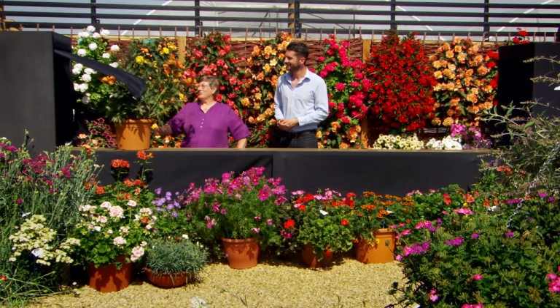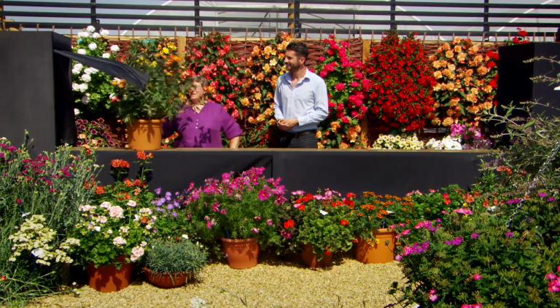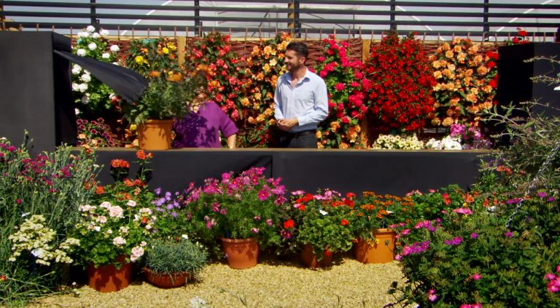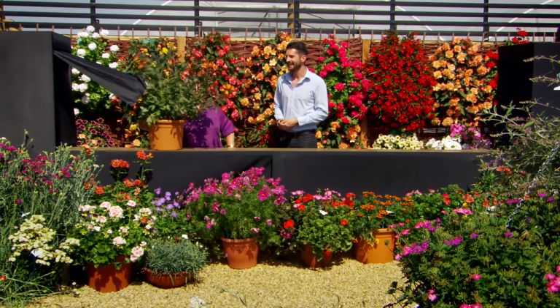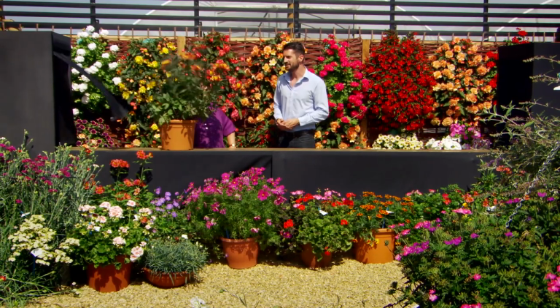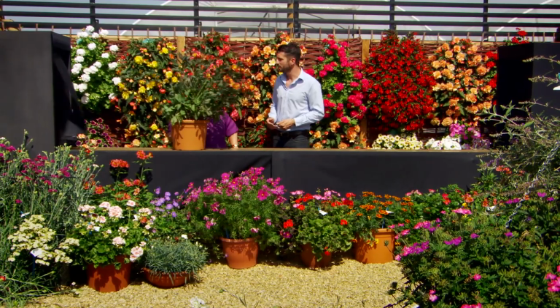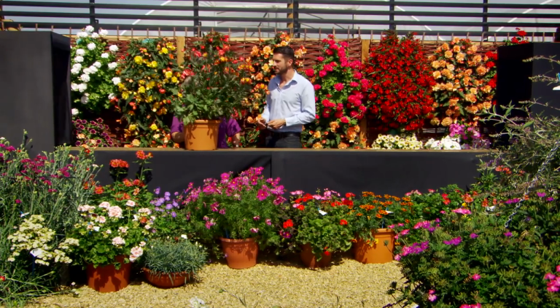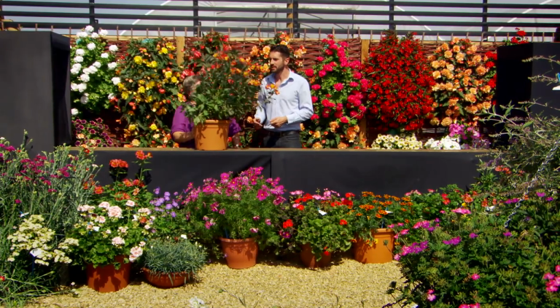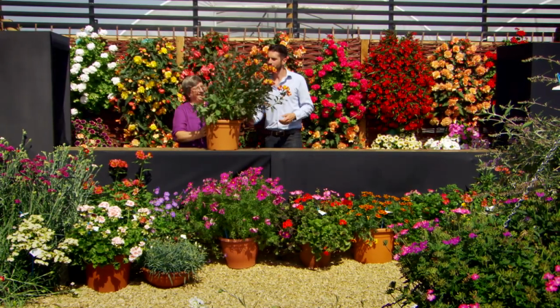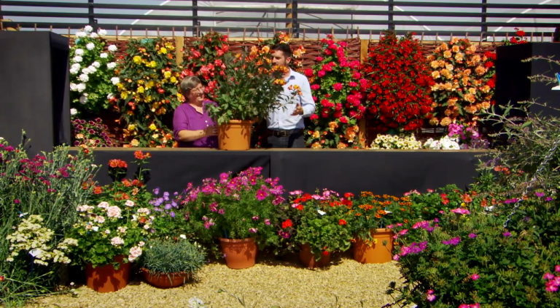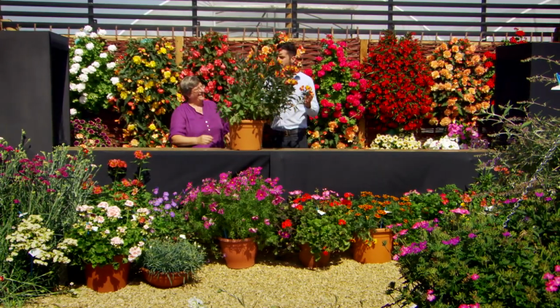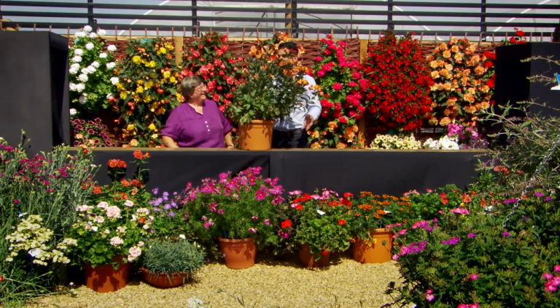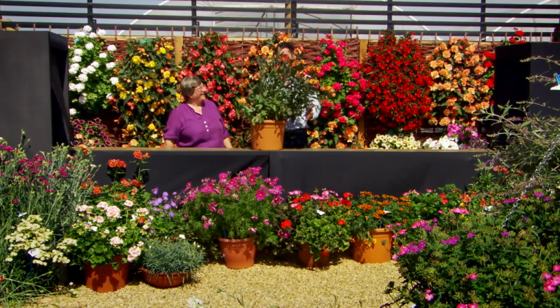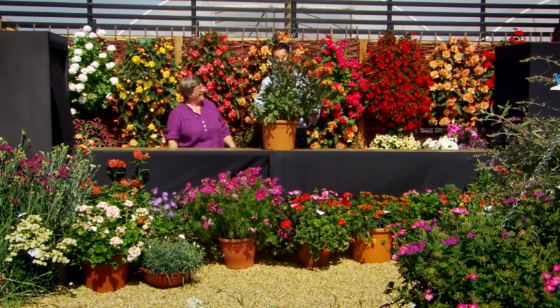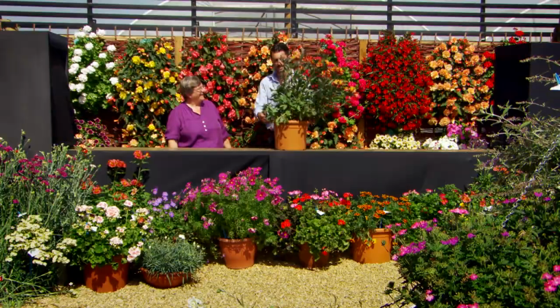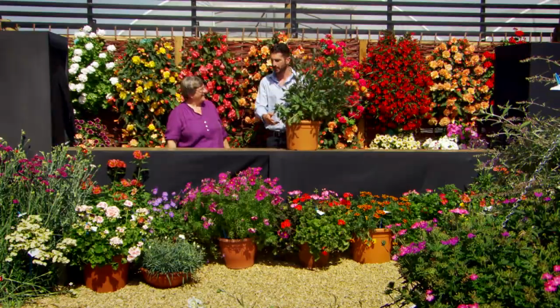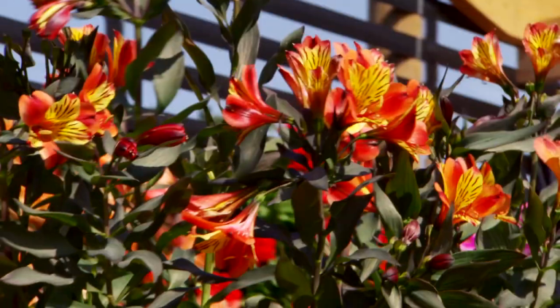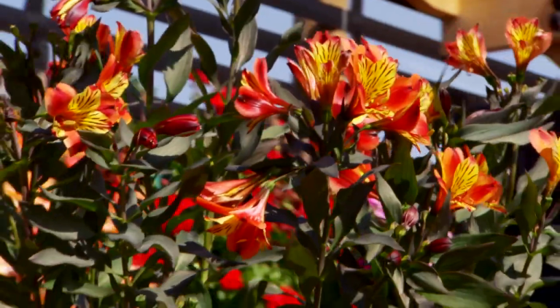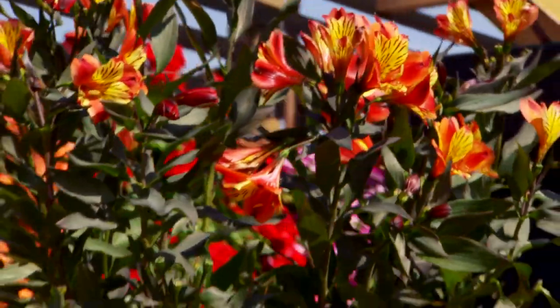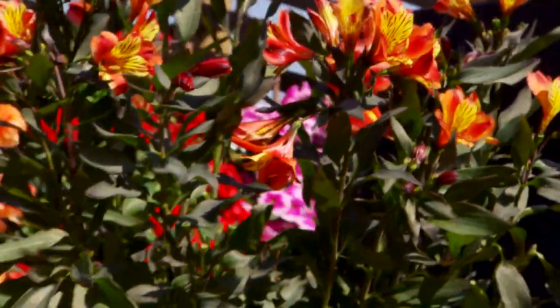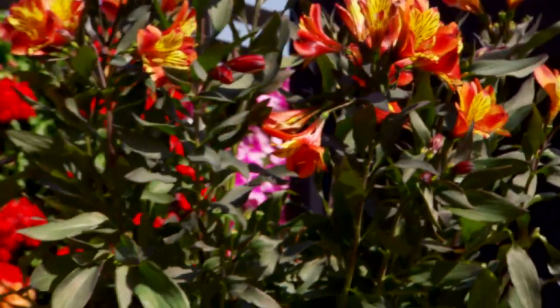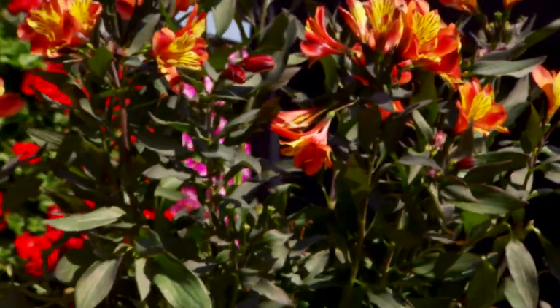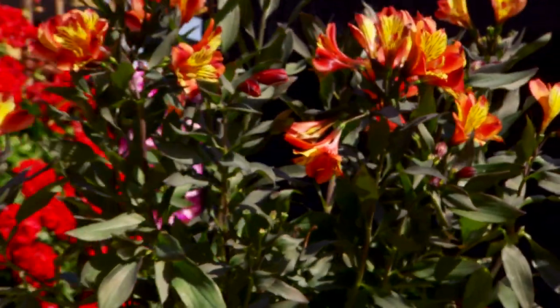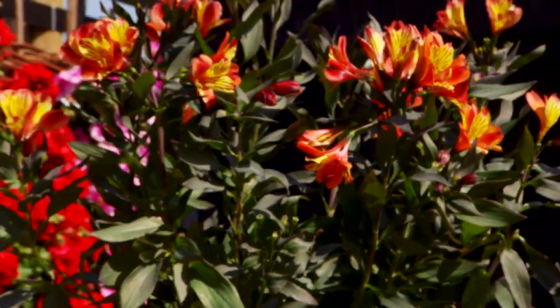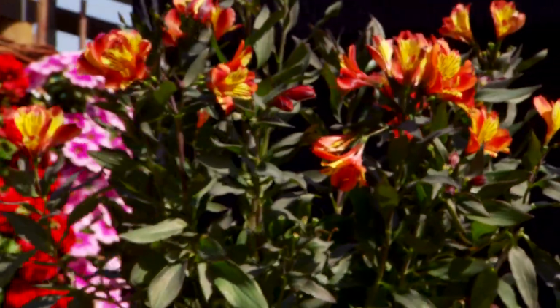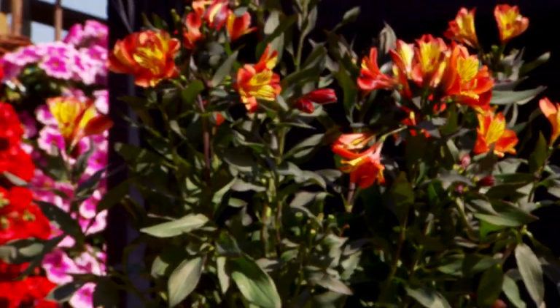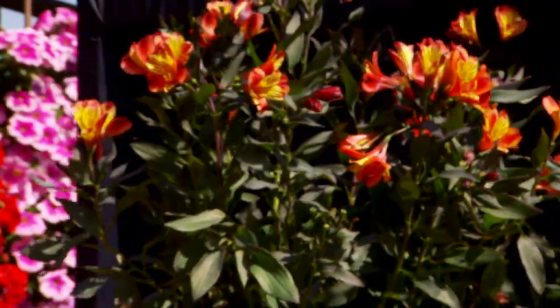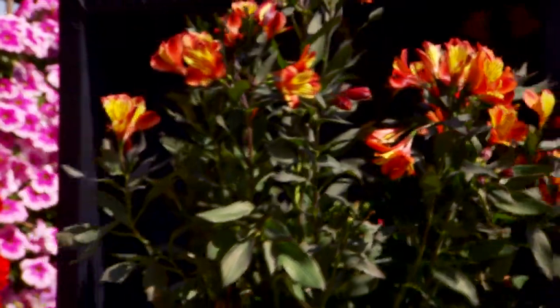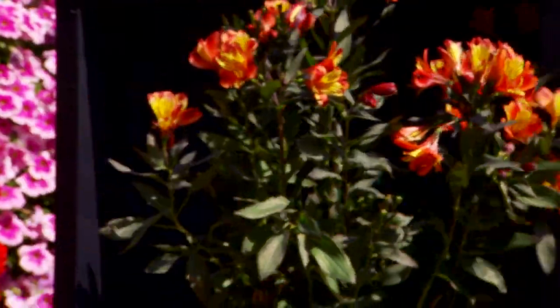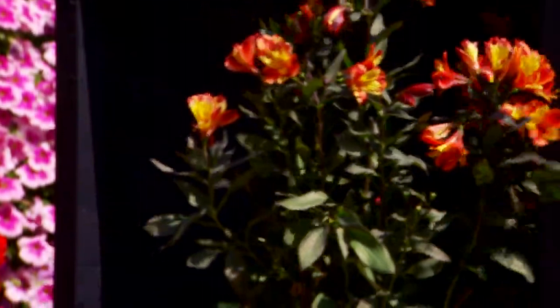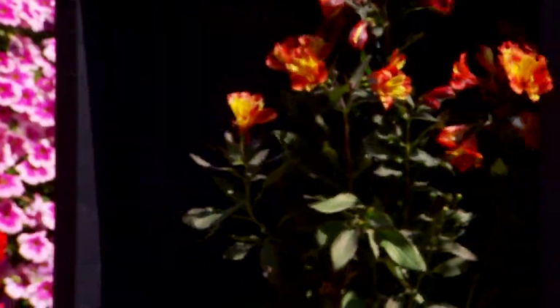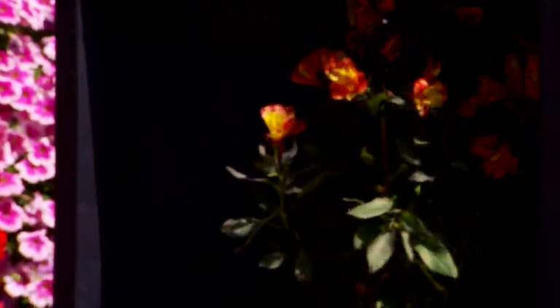Alstroemeria — these are some new kids on the block. This is Alstroemeria Indian Summer, also known as Peruvian lily. It flowers for five to six months and has lovely bronze foliage.